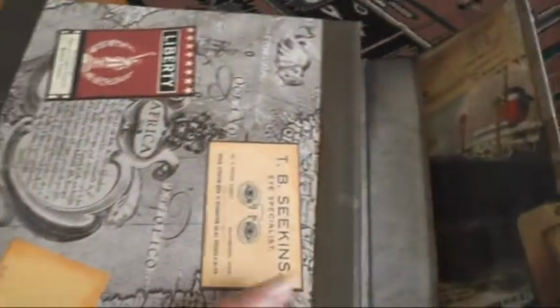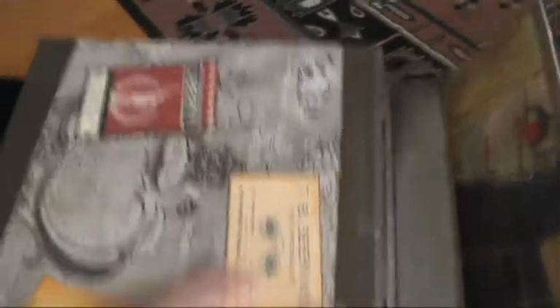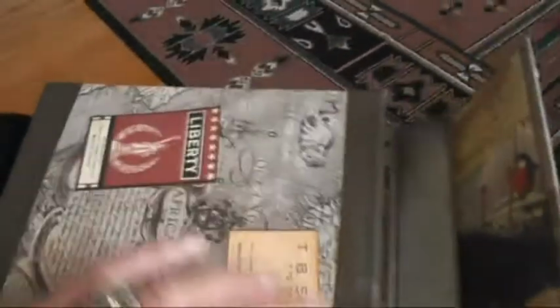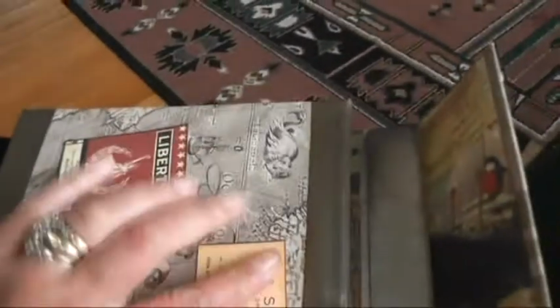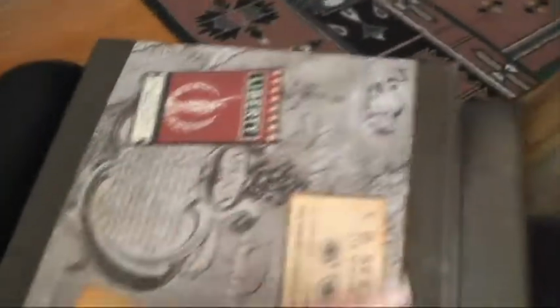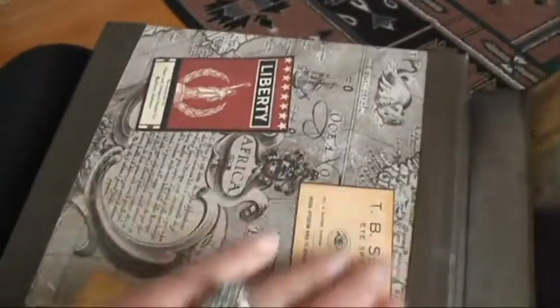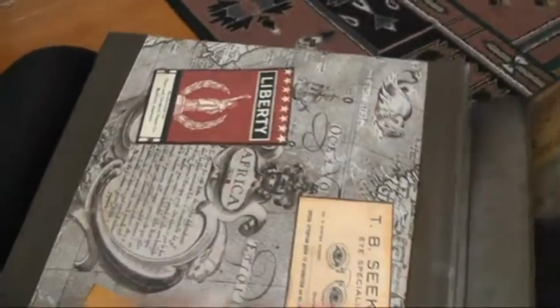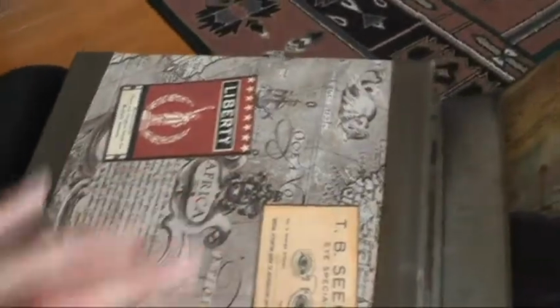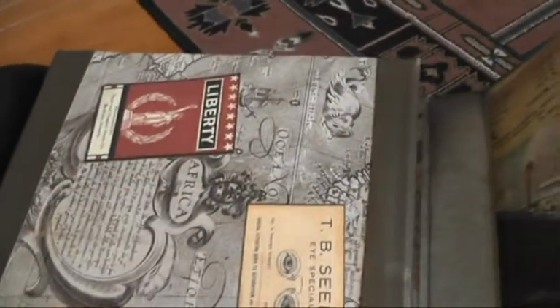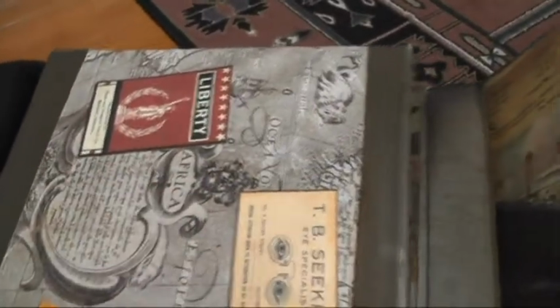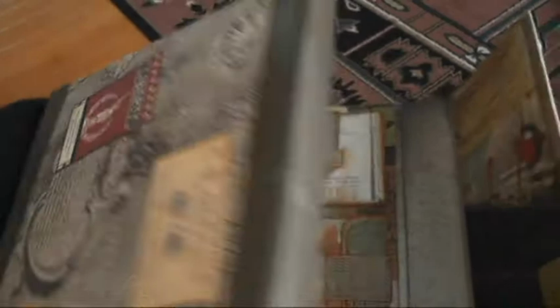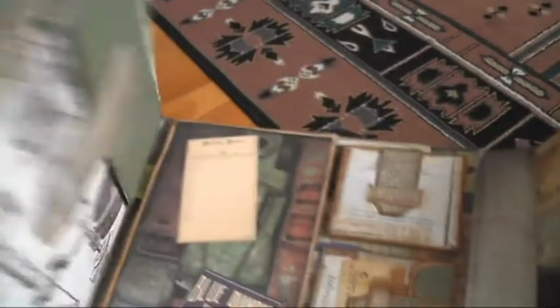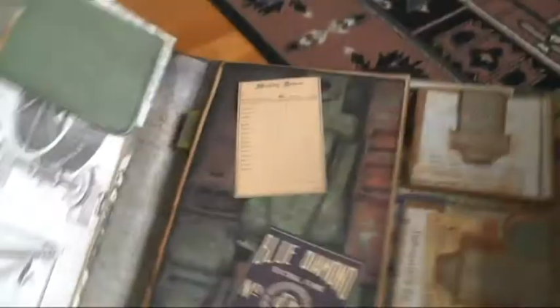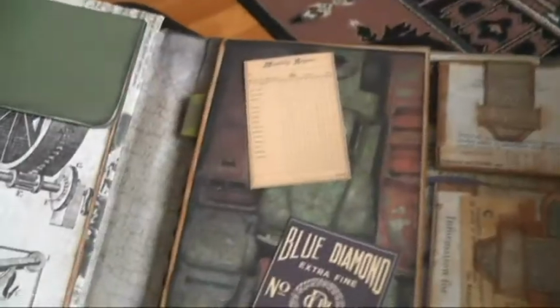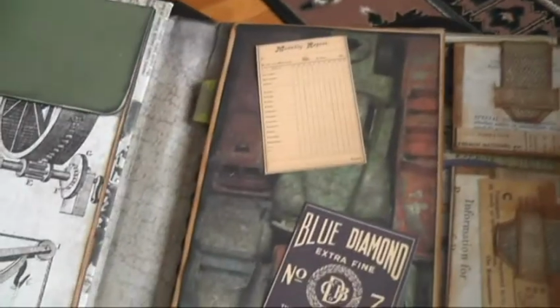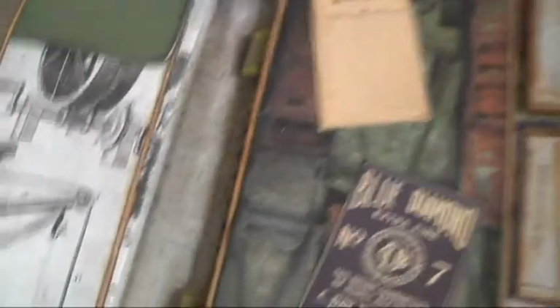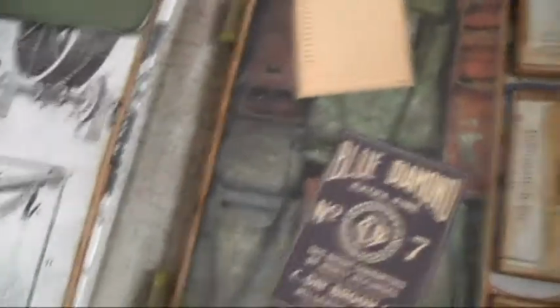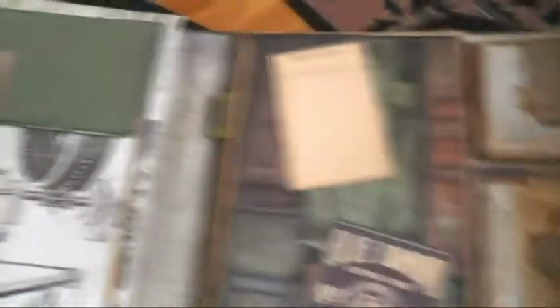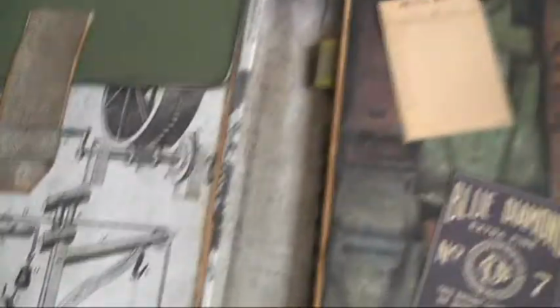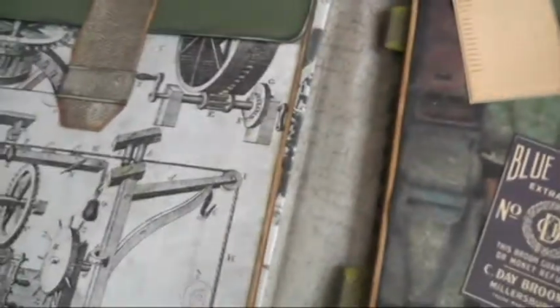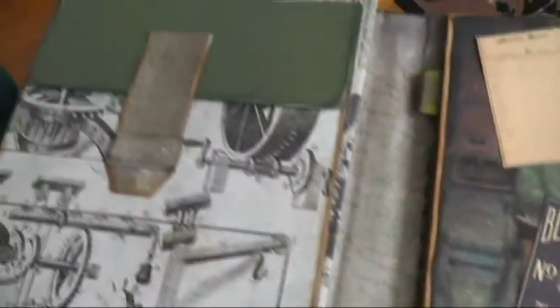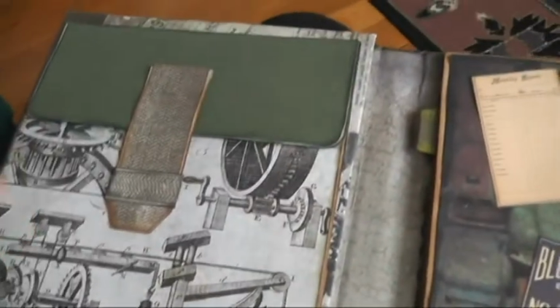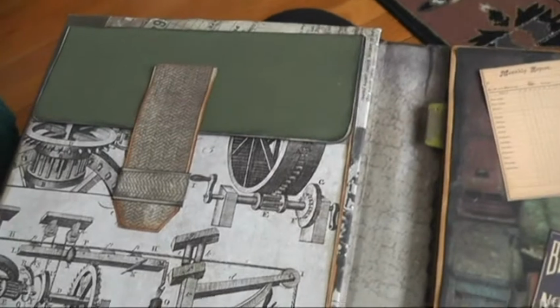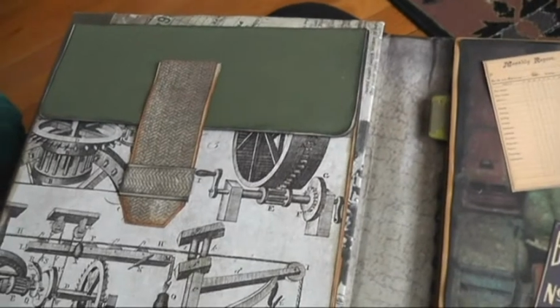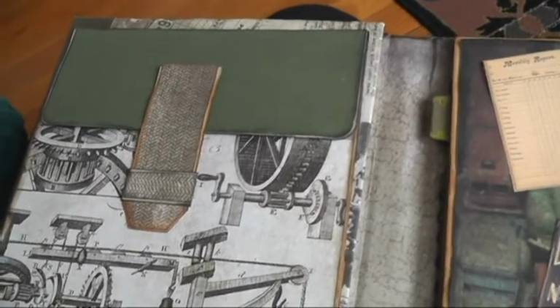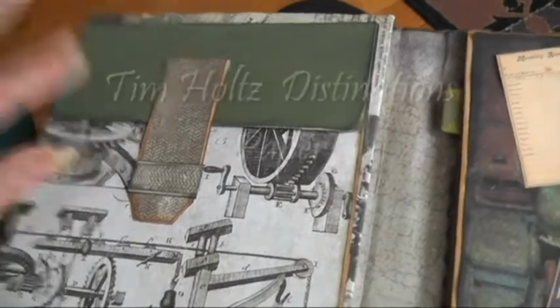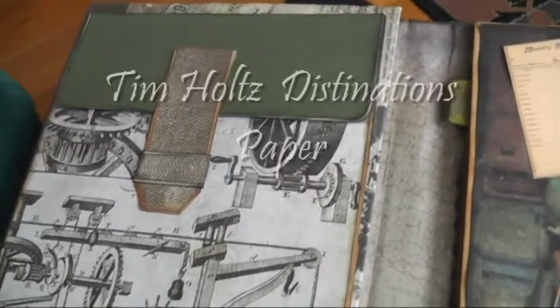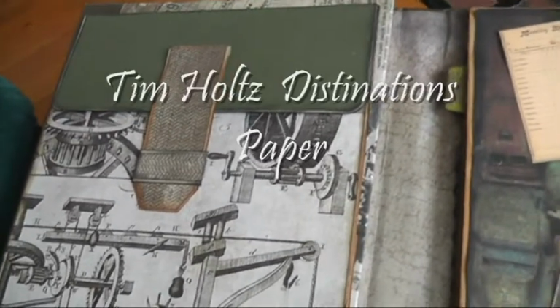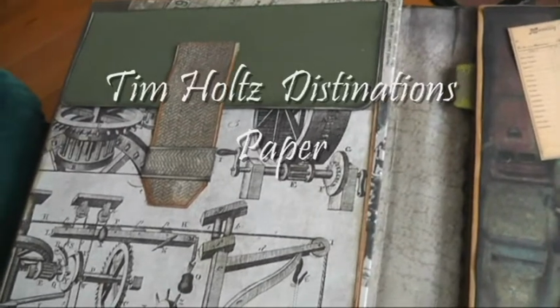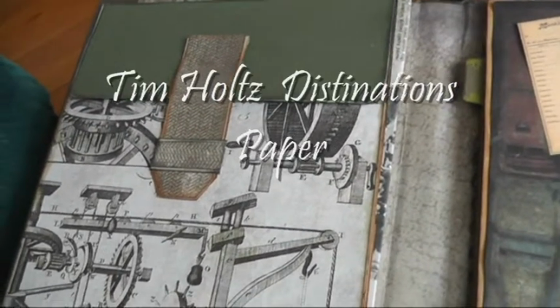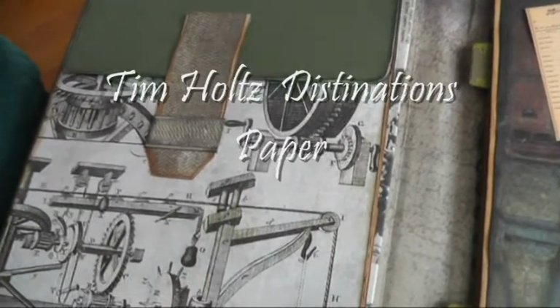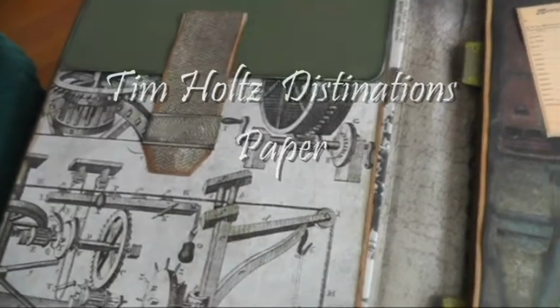So it opens like this — the magnet's hidden, it's under there. I've used Vintage Photo Distress Ink on all of these, and Tim Holtz Coordinations paper.